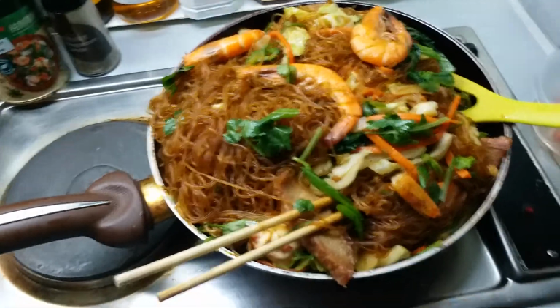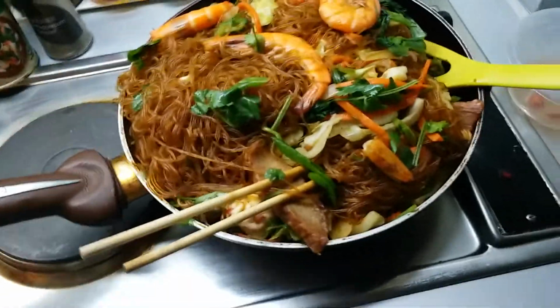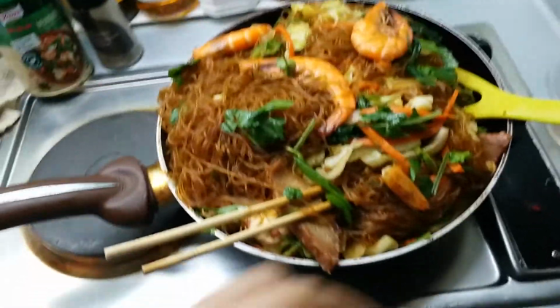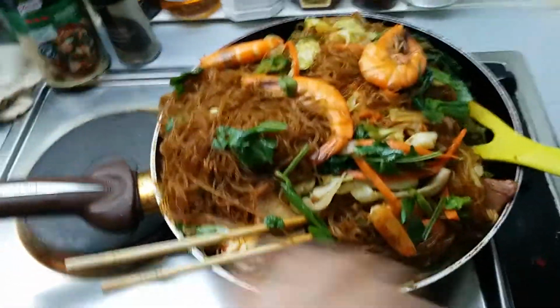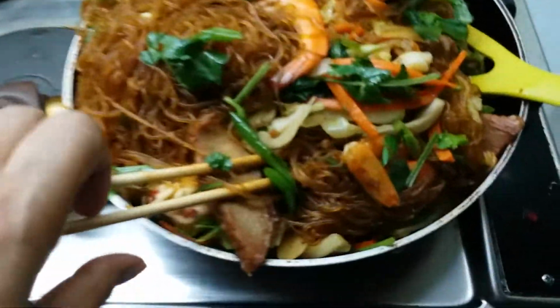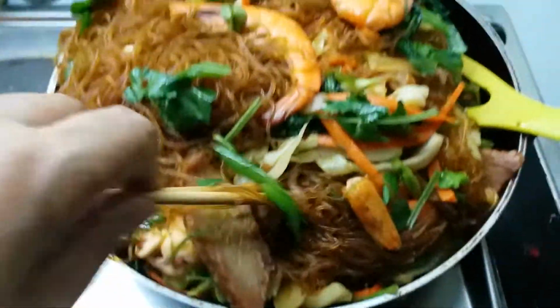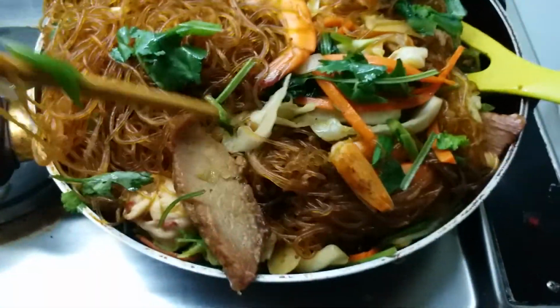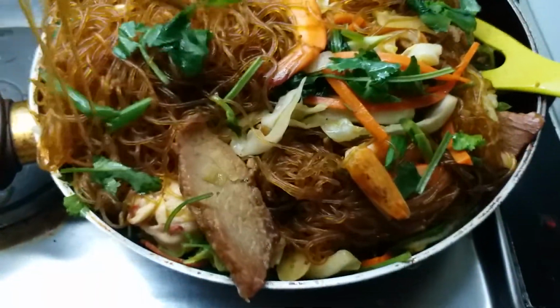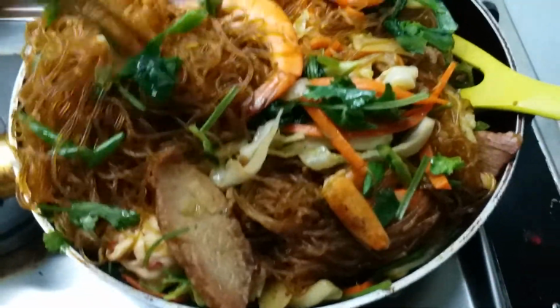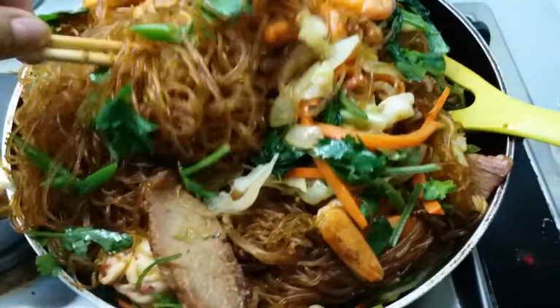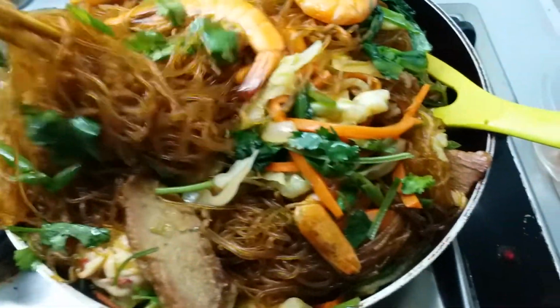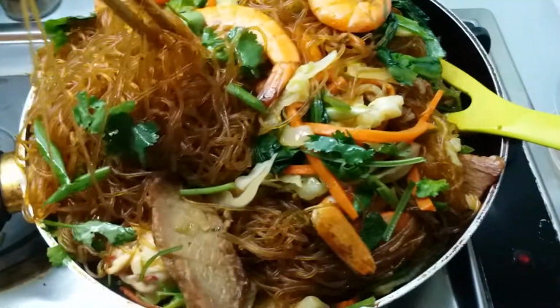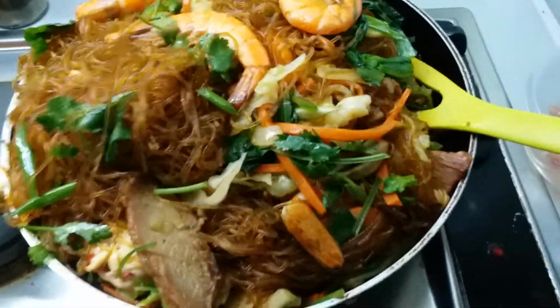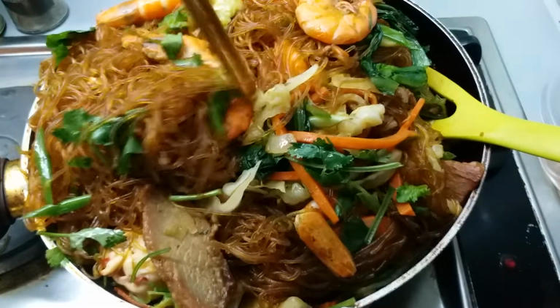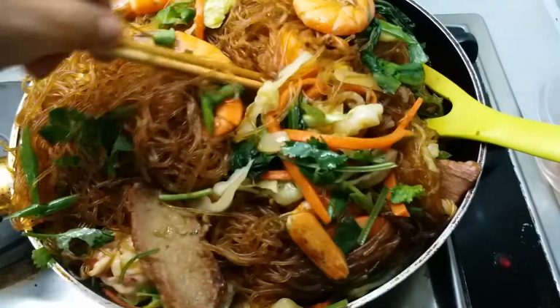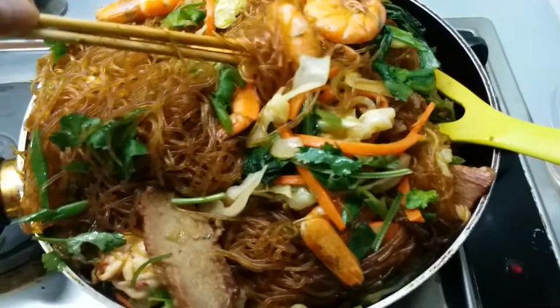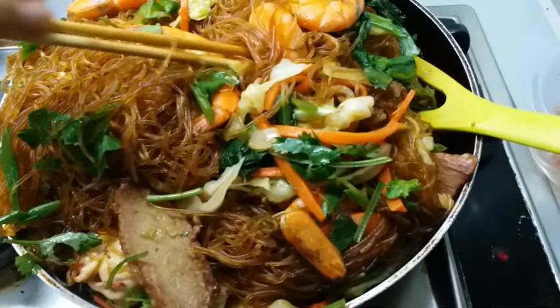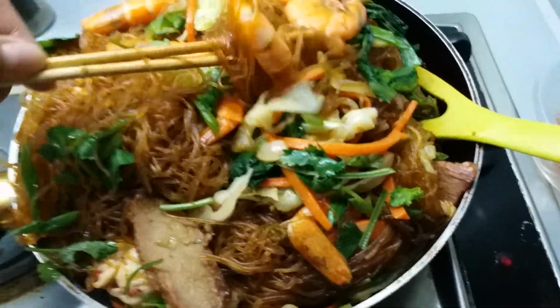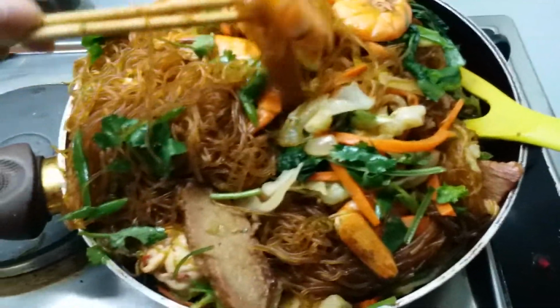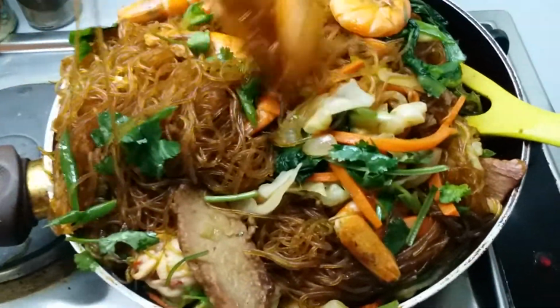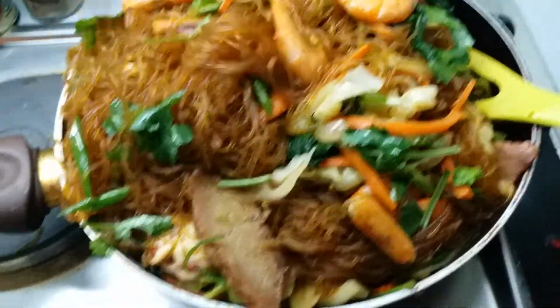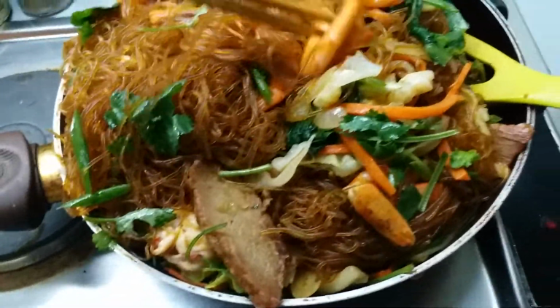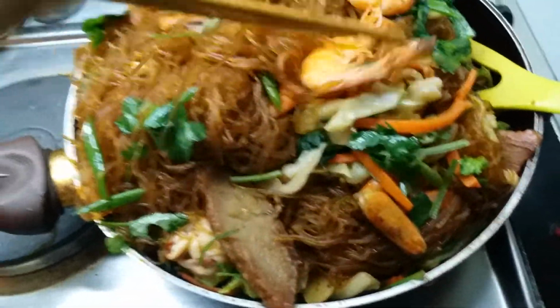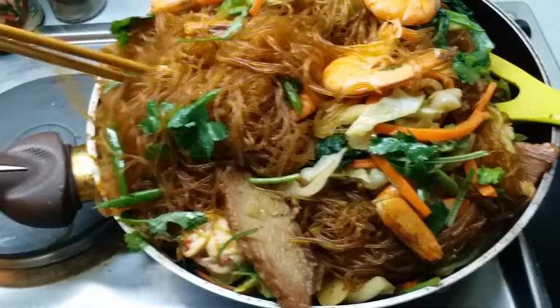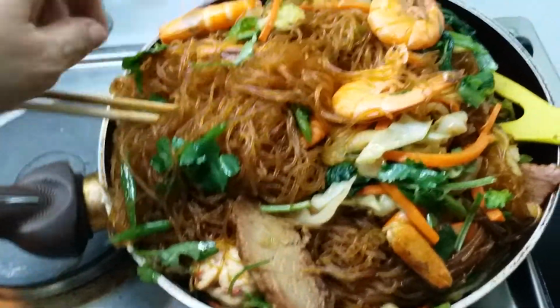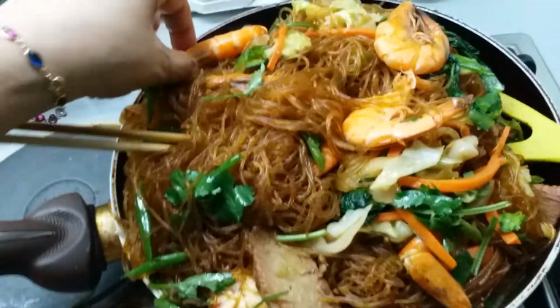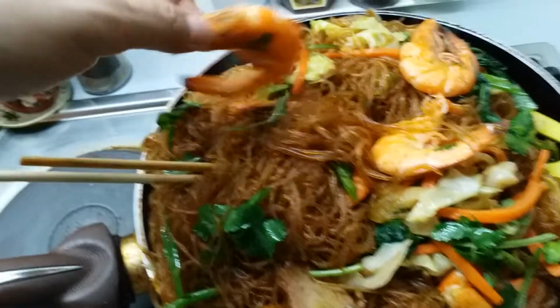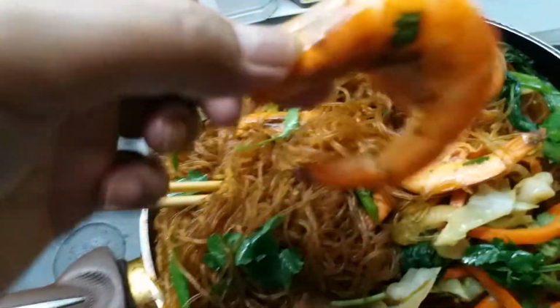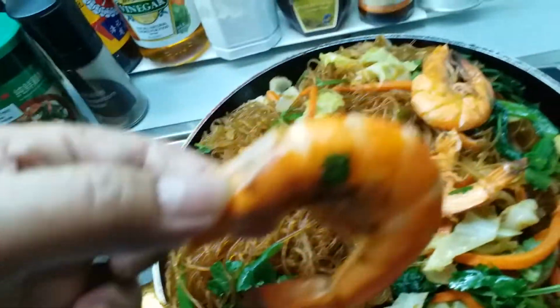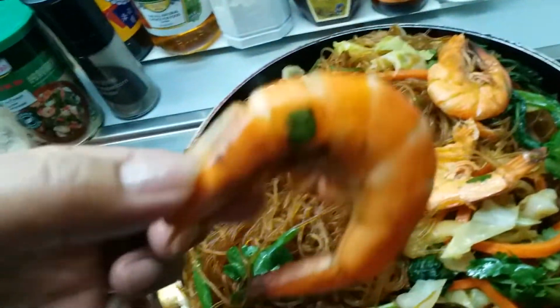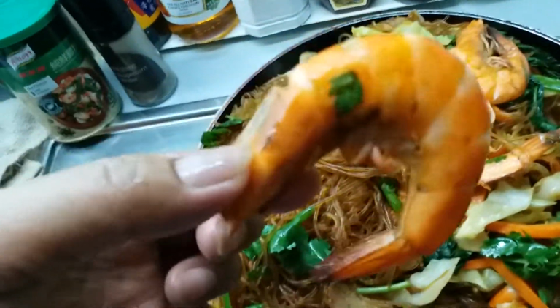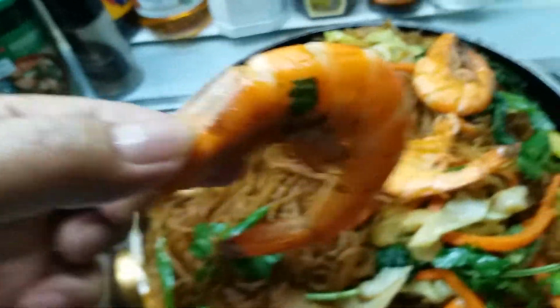This is our dinner for tonight. The boss will love it. Hindi ko tinanggal ang skin para mag-enjoy — I kept the skin on so he can enjoy.